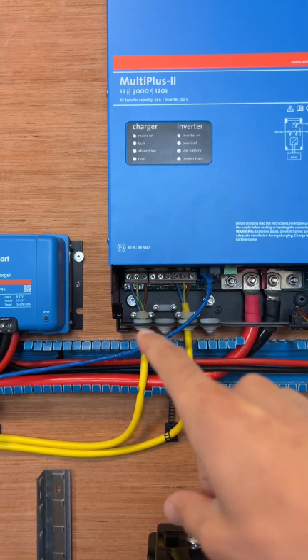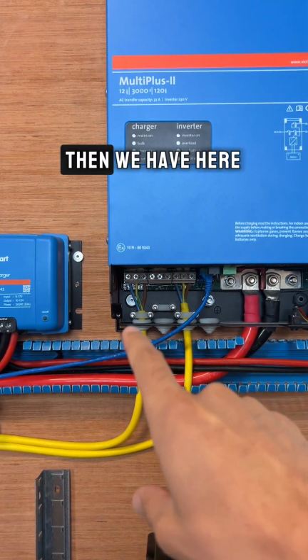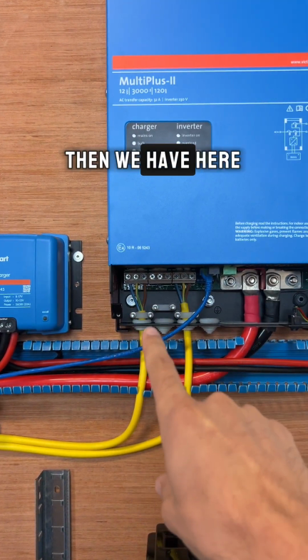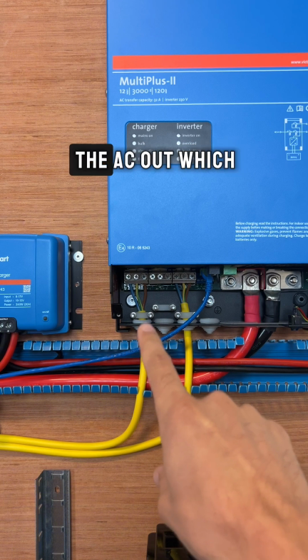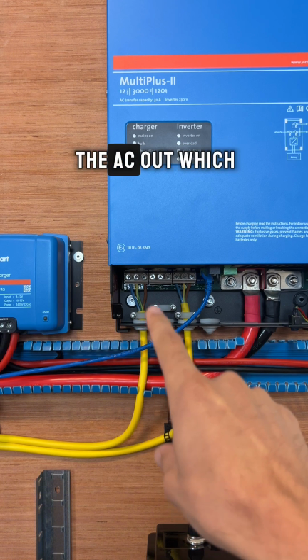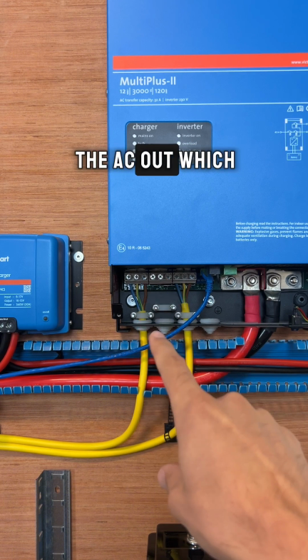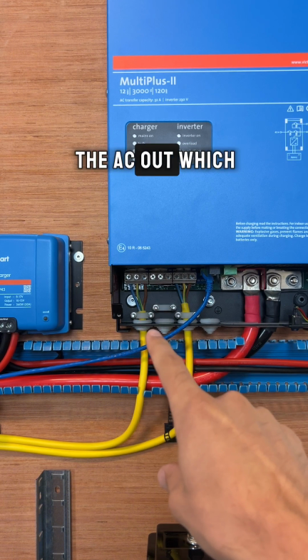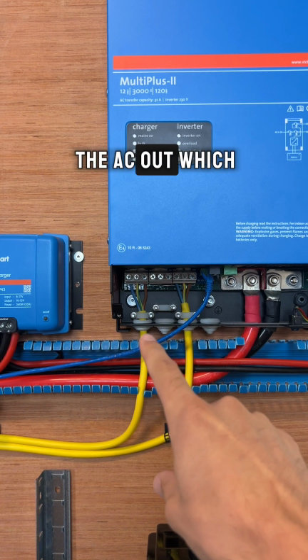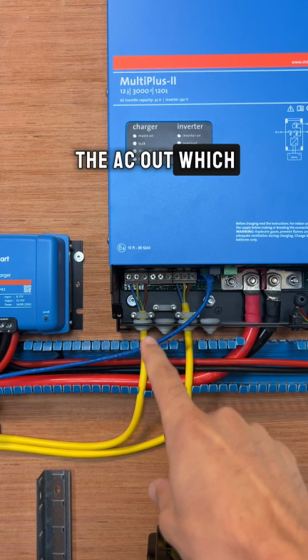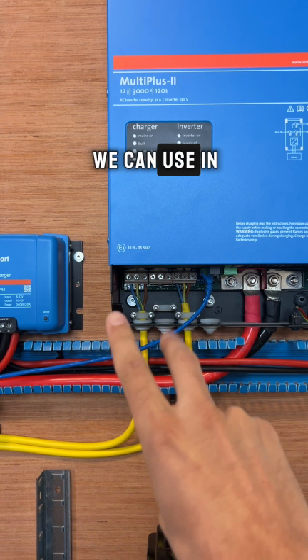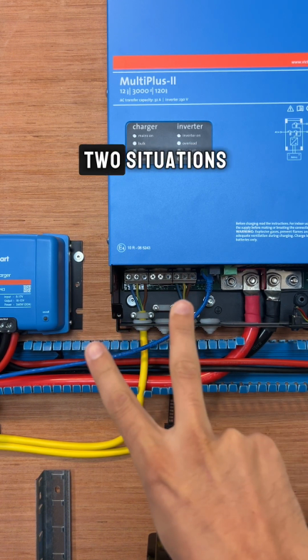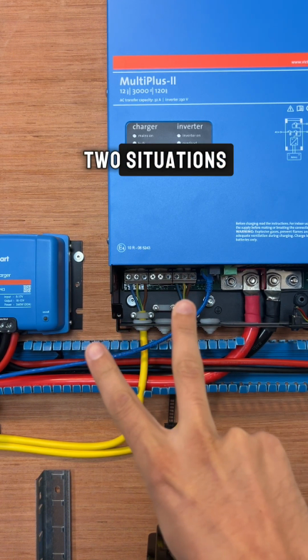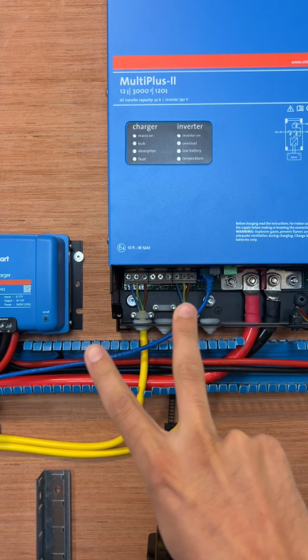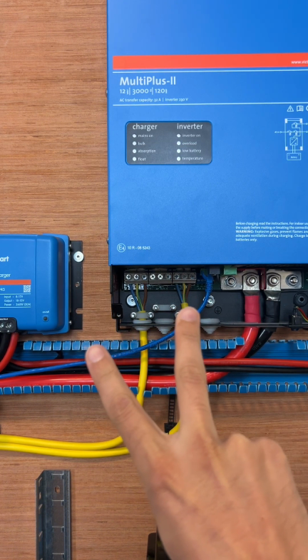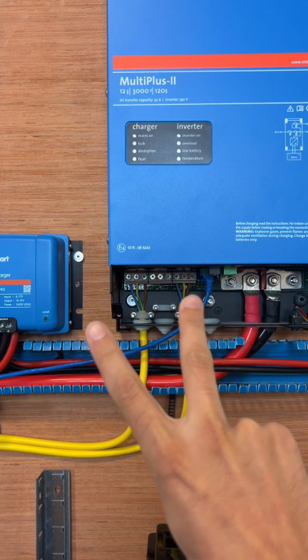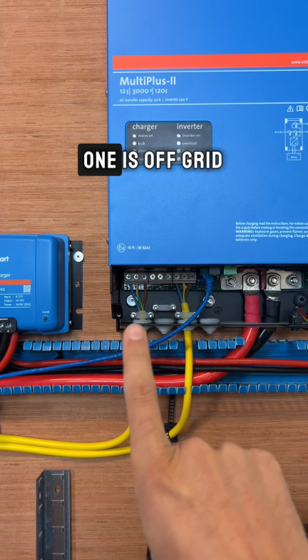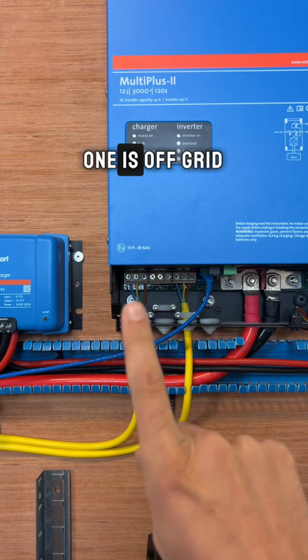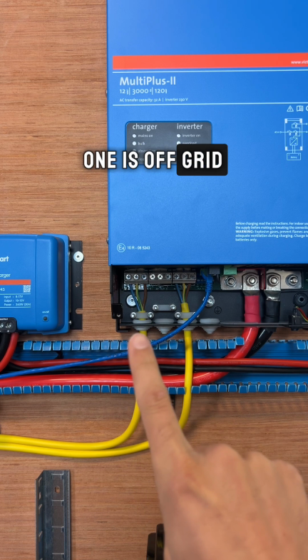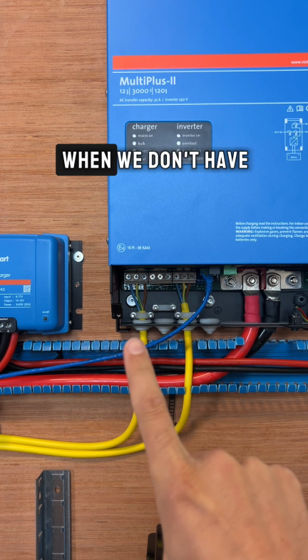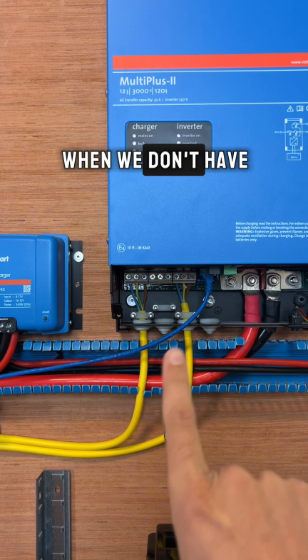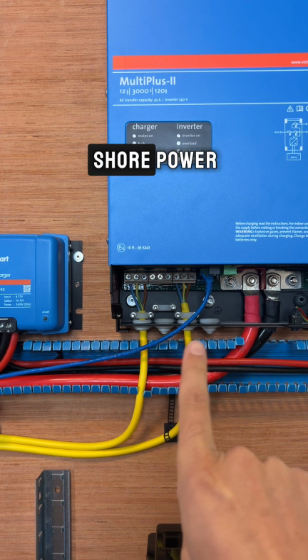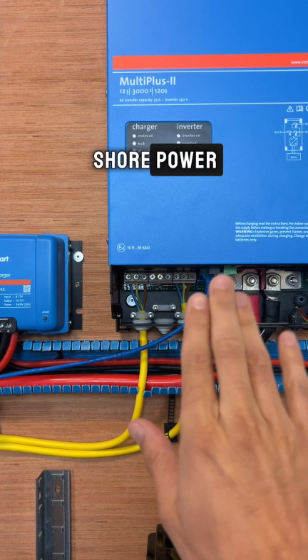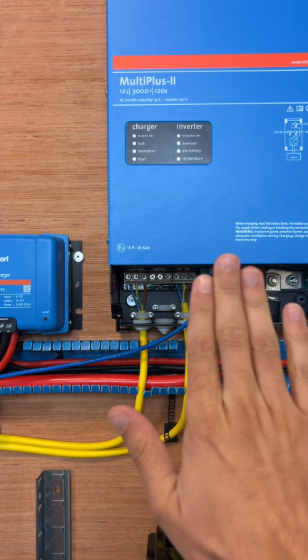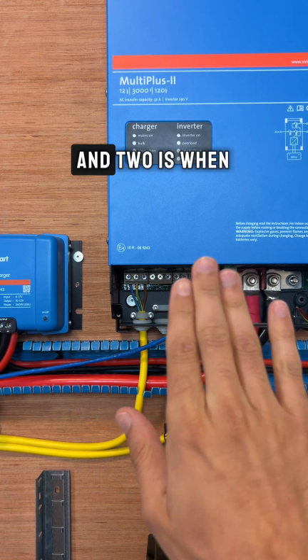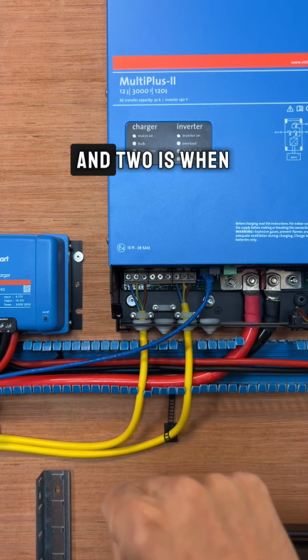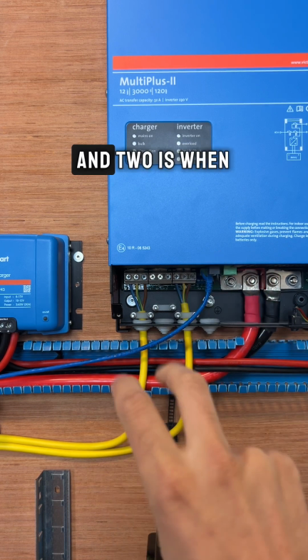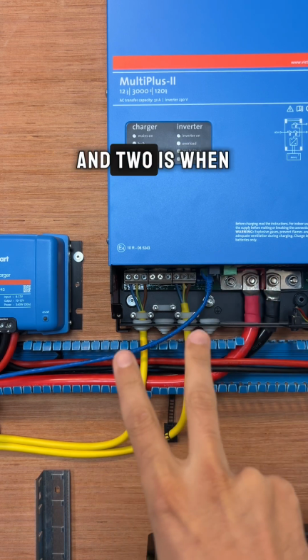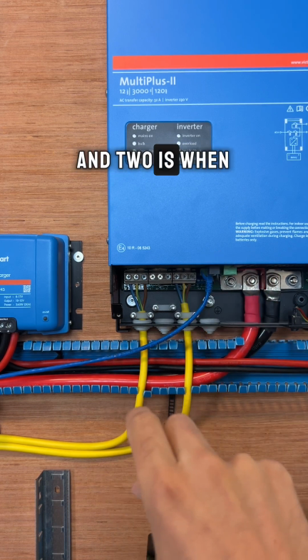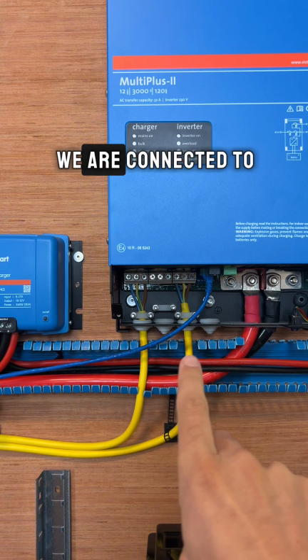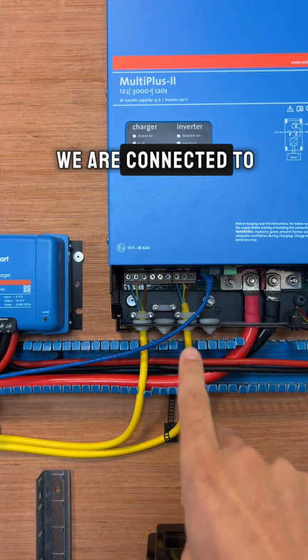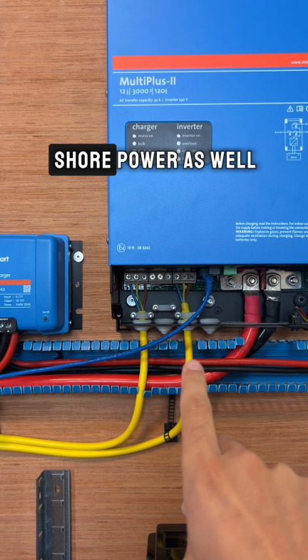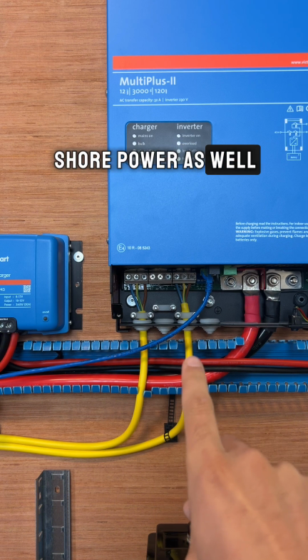Then we have here the AC out, which we can use in two situations: one is off-grid when we don't have shore power, and two is when we are connected to shore power as well.